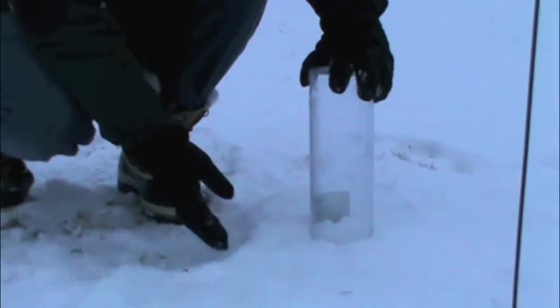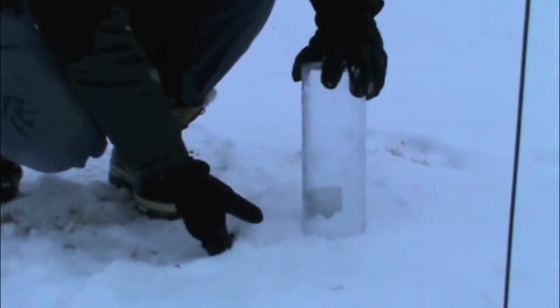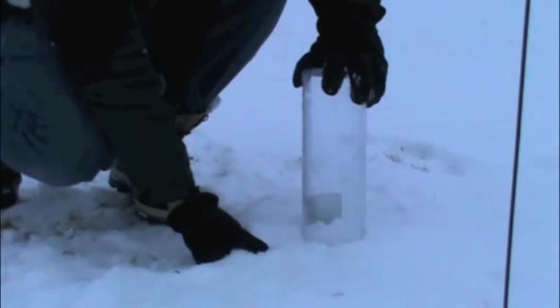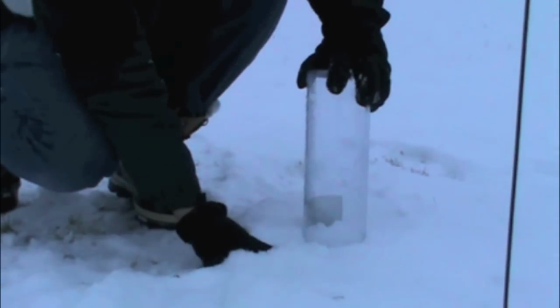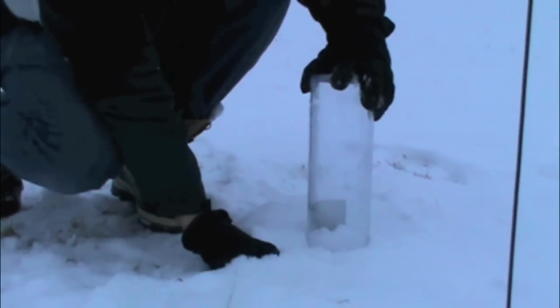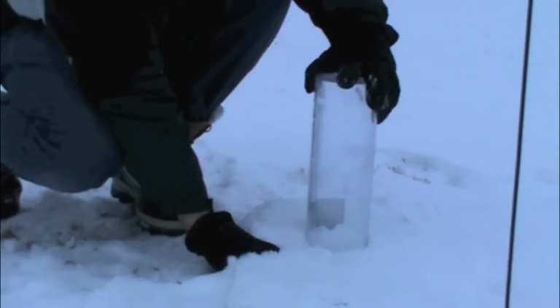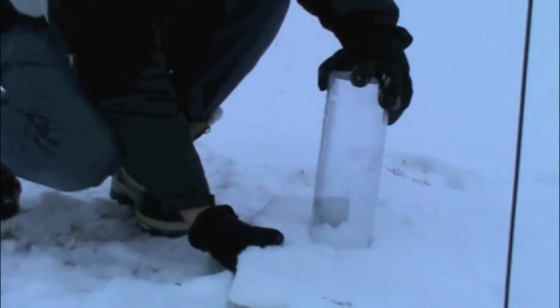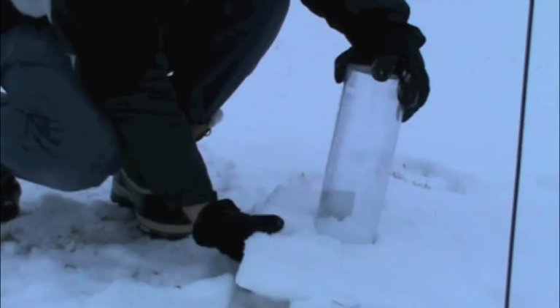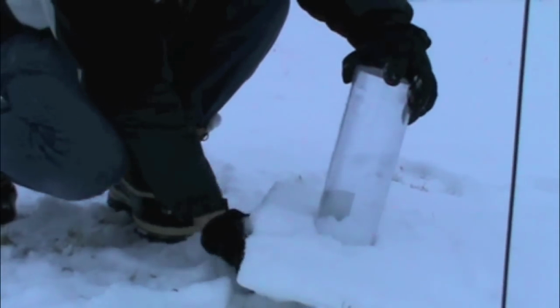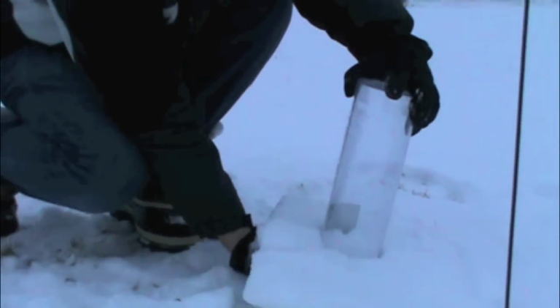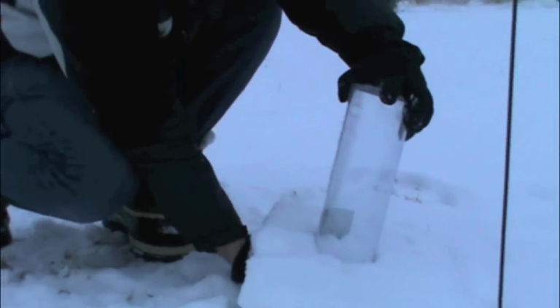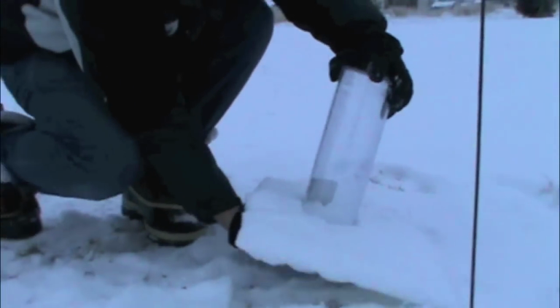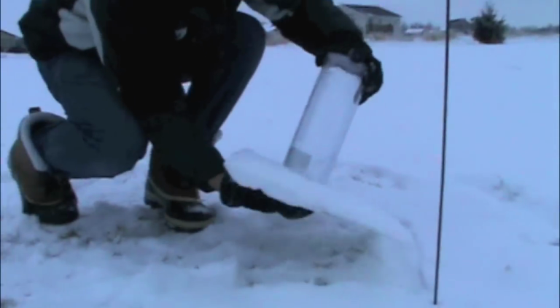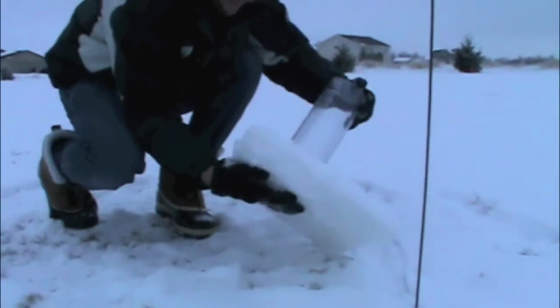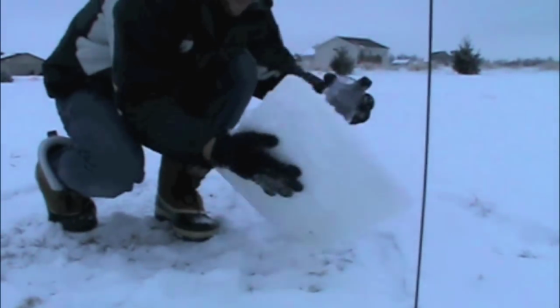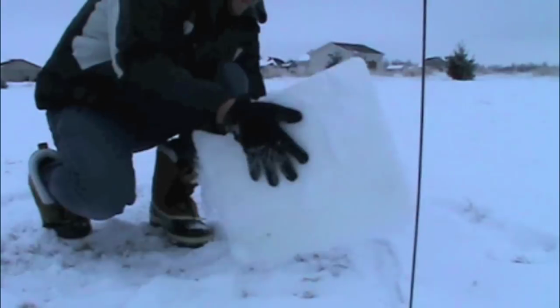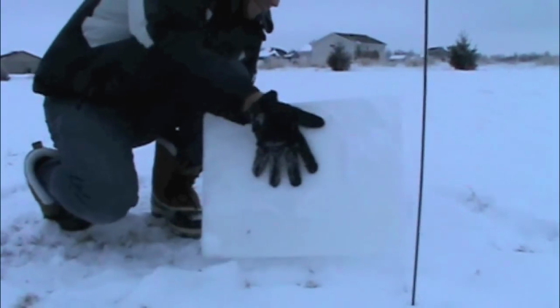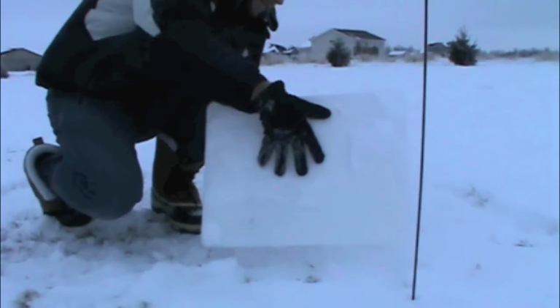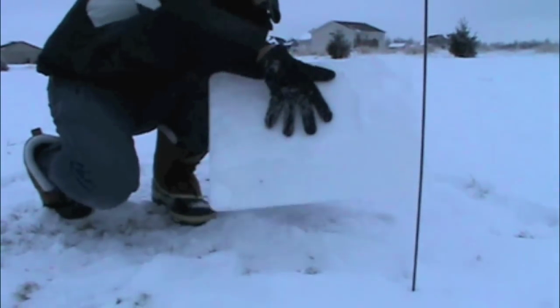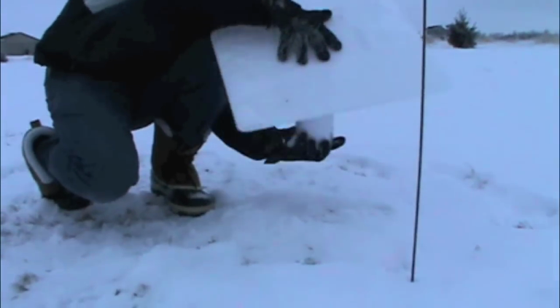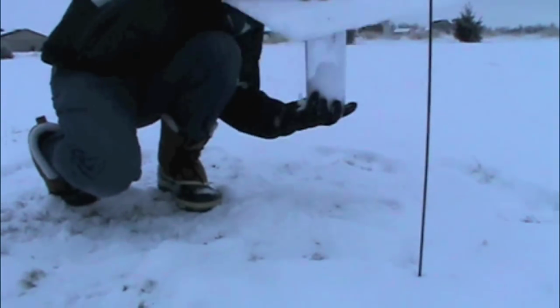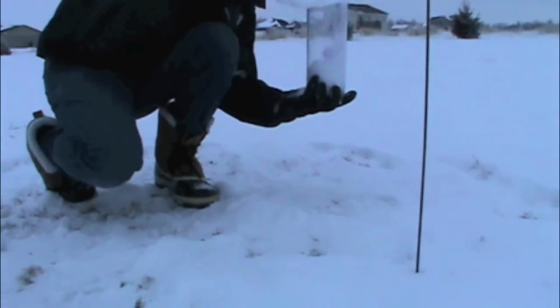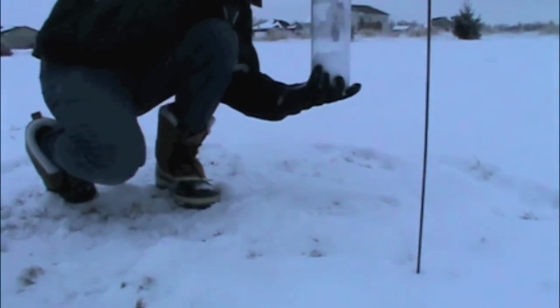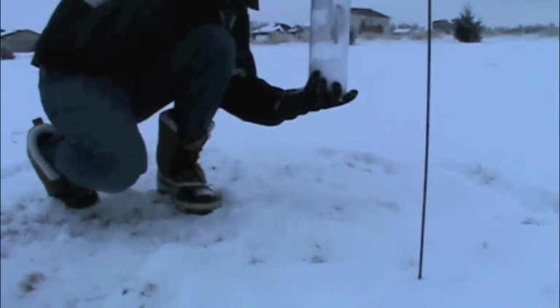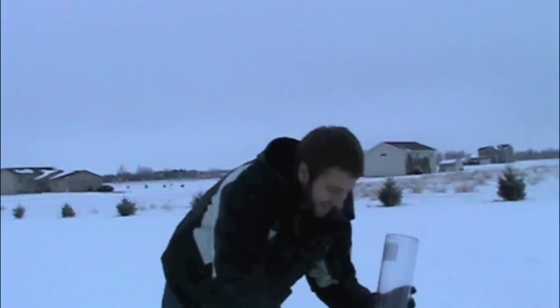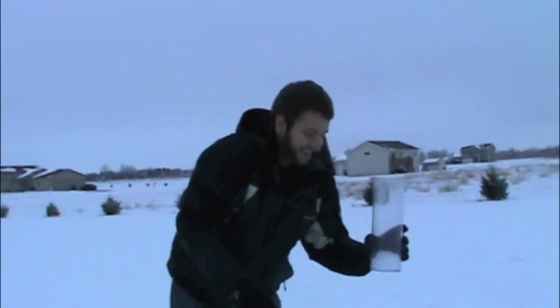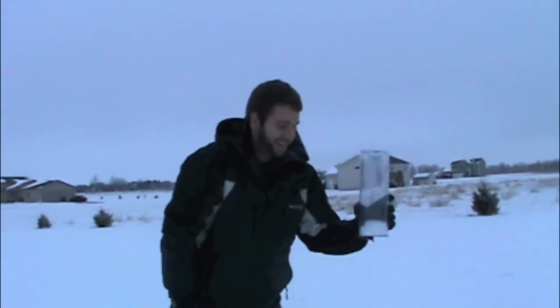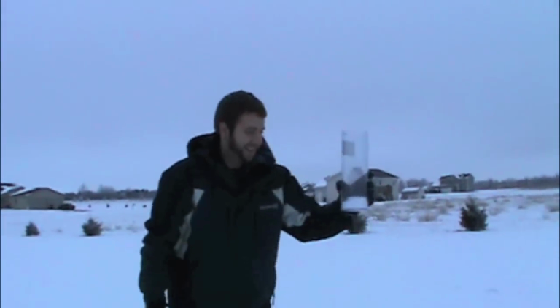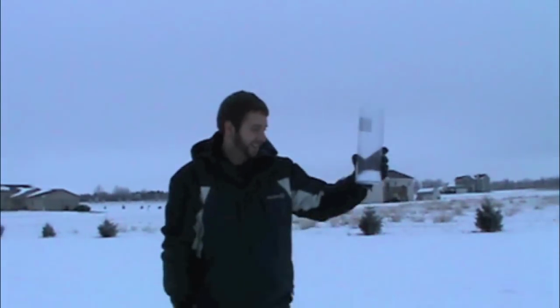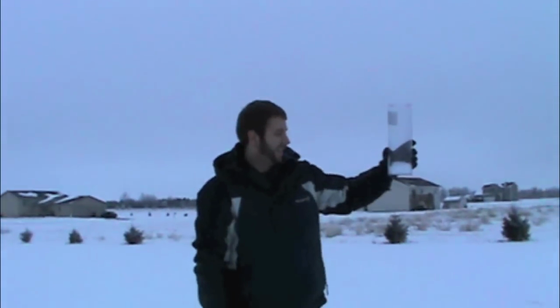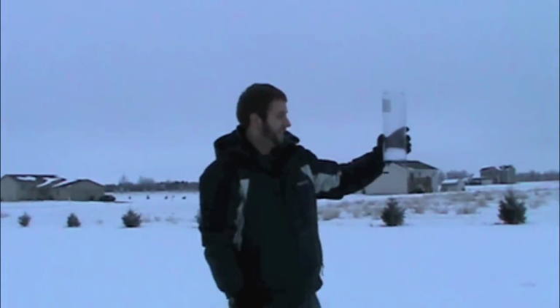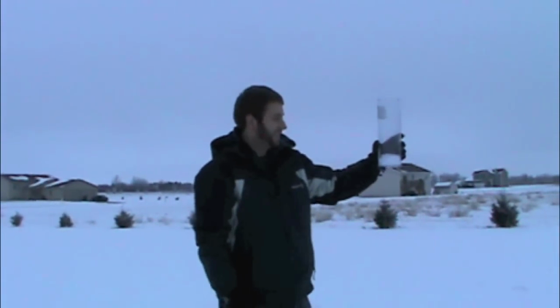Place your rain gauge upside down on your snowboard where the average snowfall is located. Pick up your snowboard and flip the gauge right side up. Now we are ready to measure water equivalent.